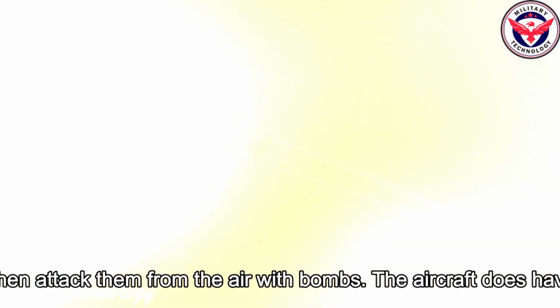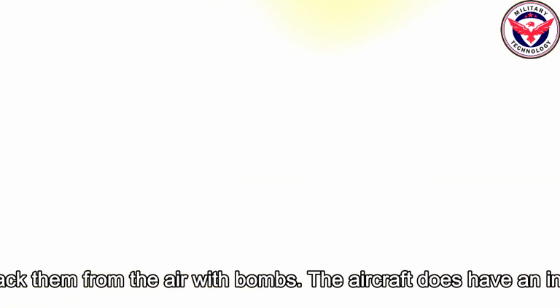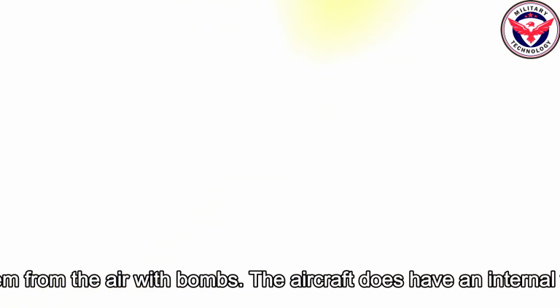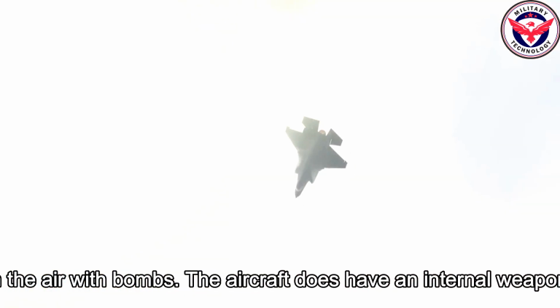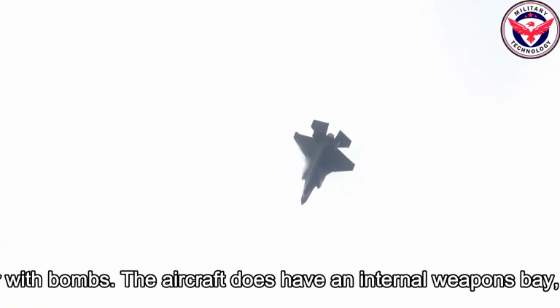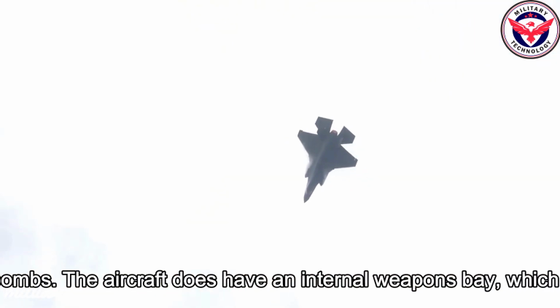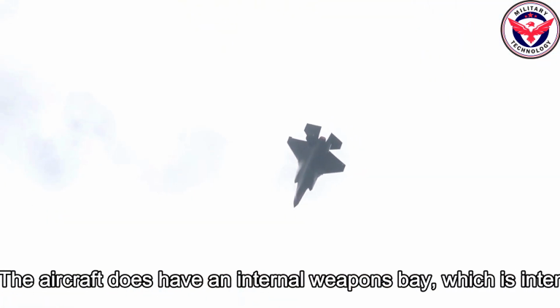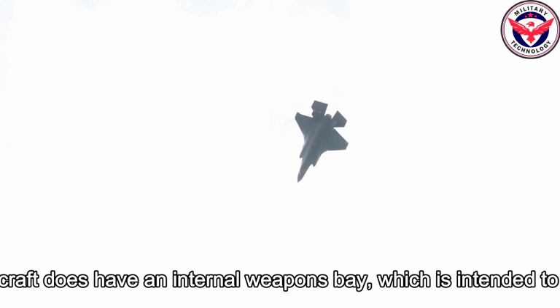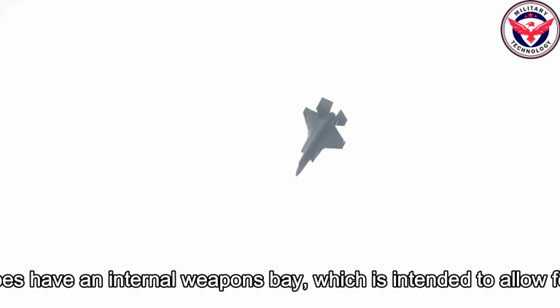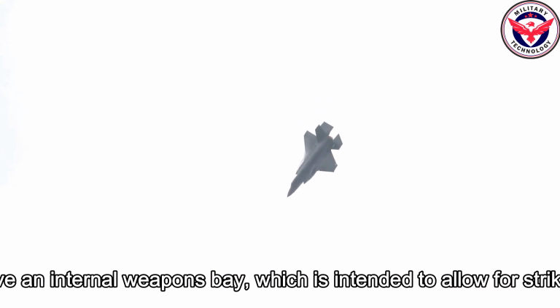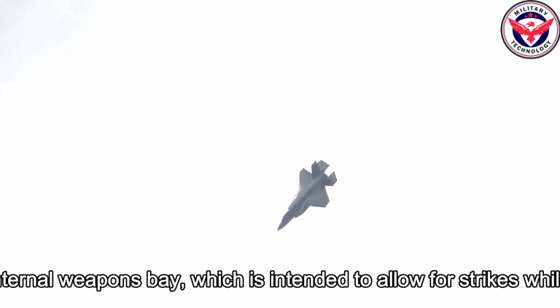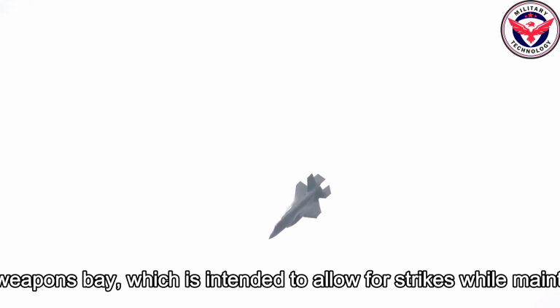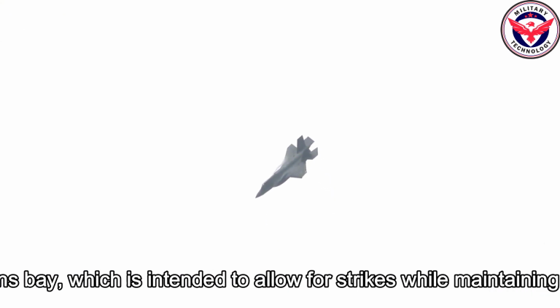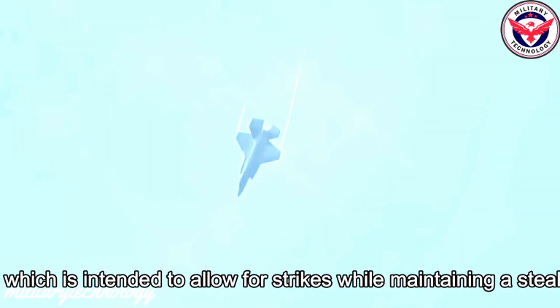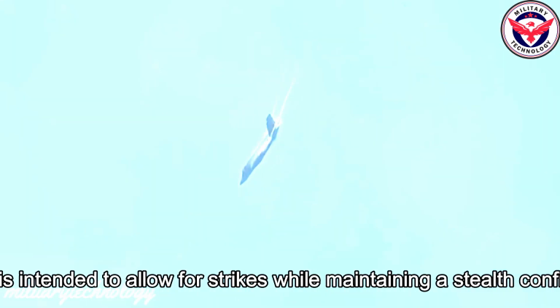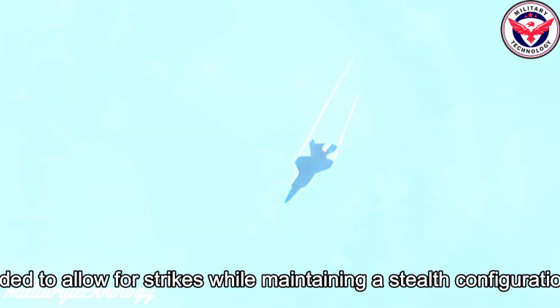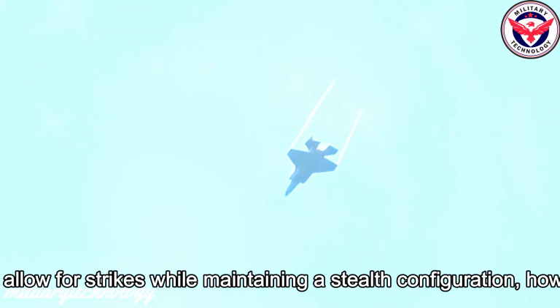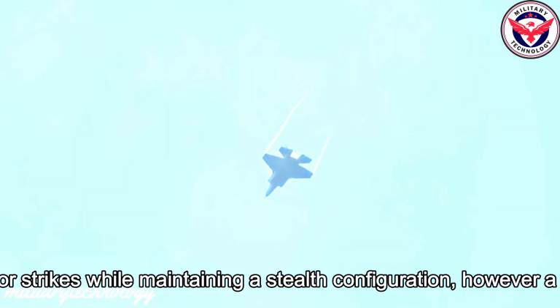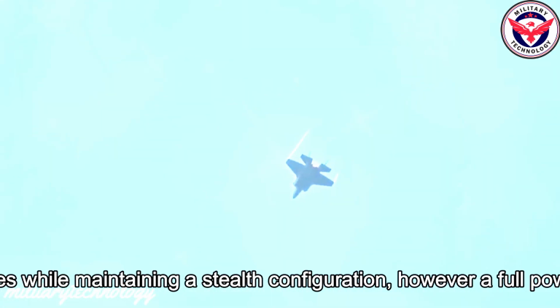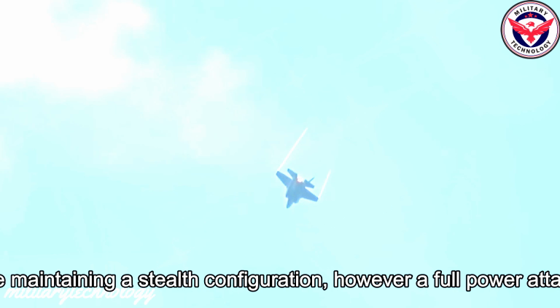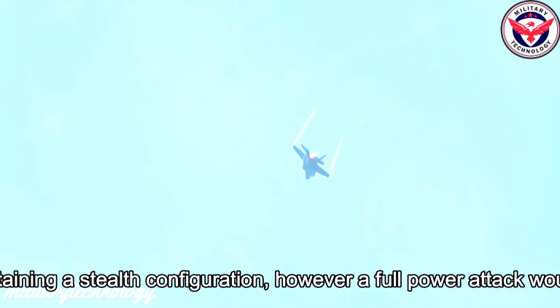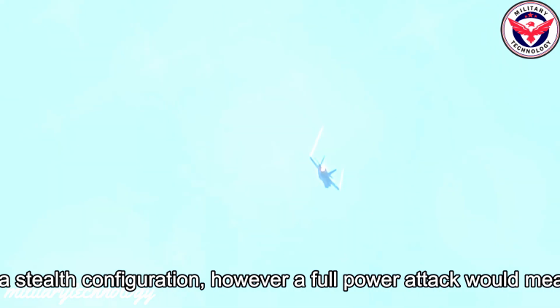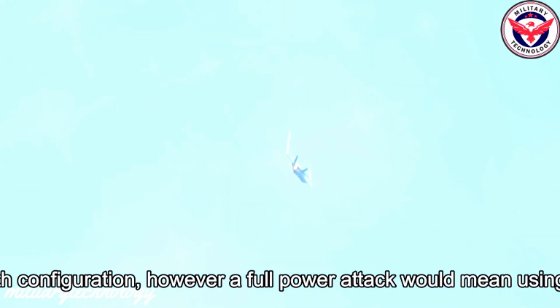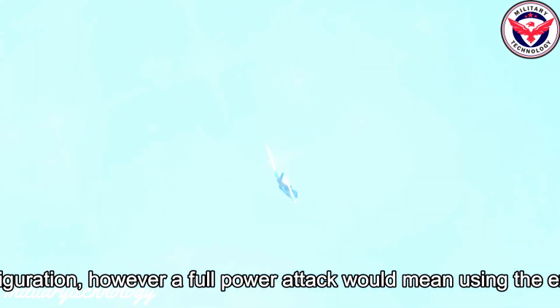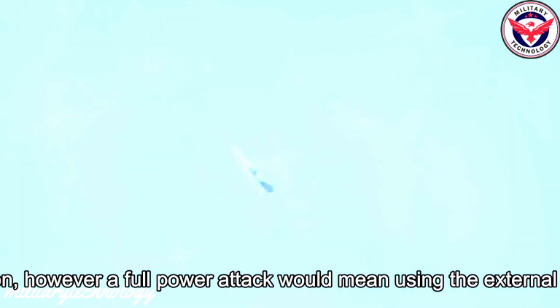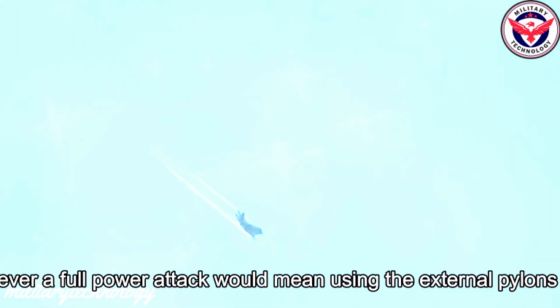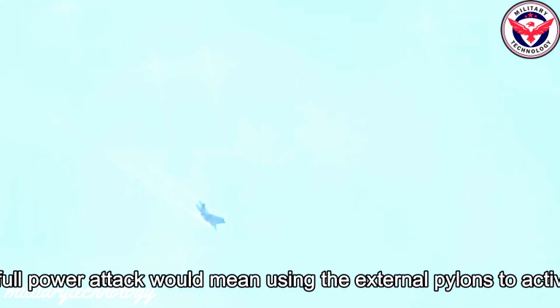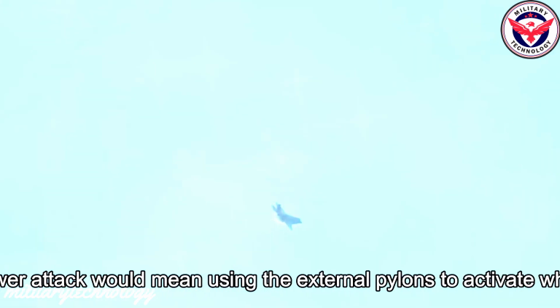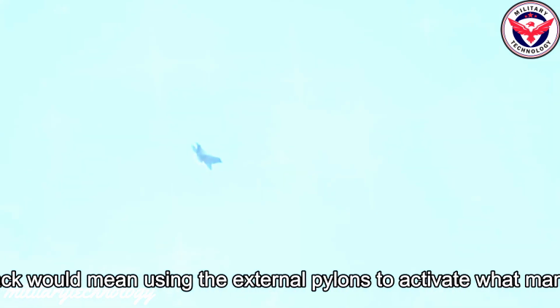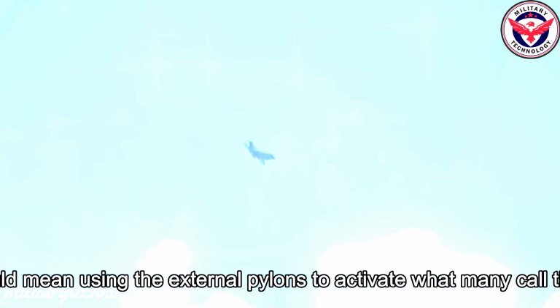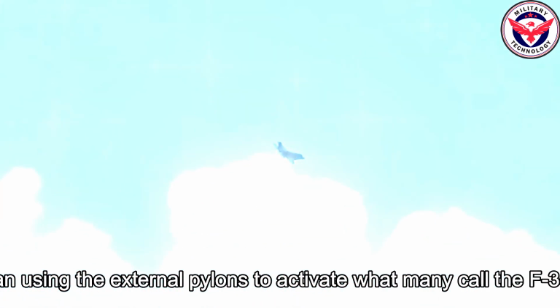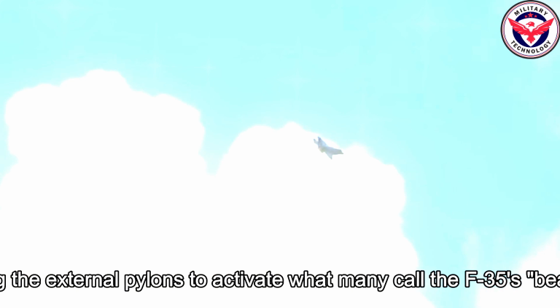The aircraft does have an internal weapons bay, which is intended to allow for strikes while maintaining a stealth configuration. However, a full power attack would mean using the external pylons to activate what many call the F-35's beast mode.